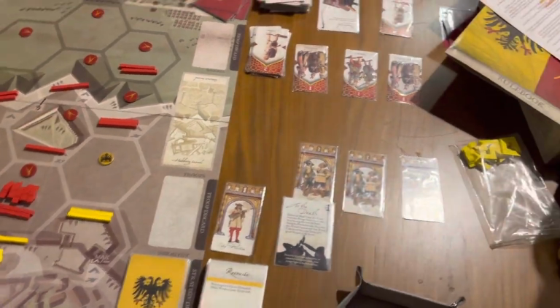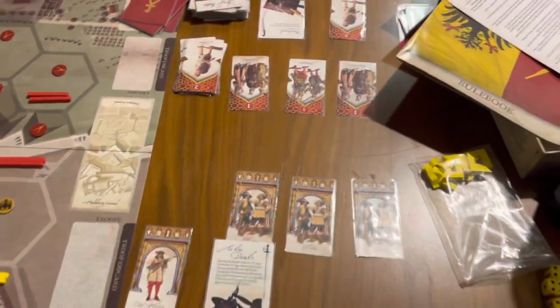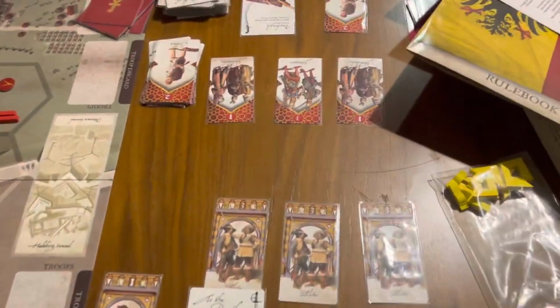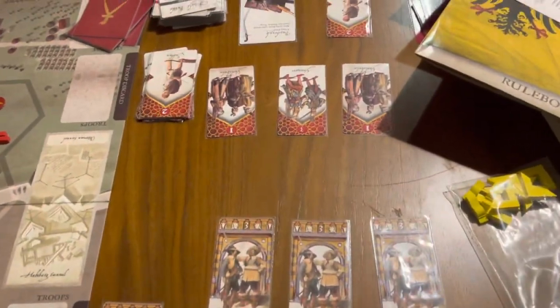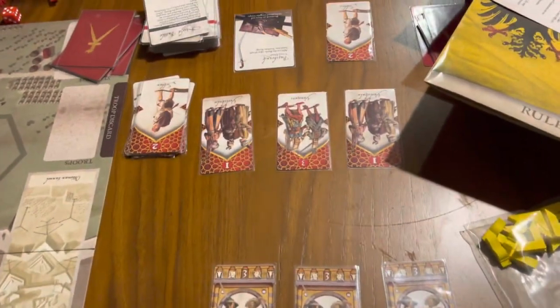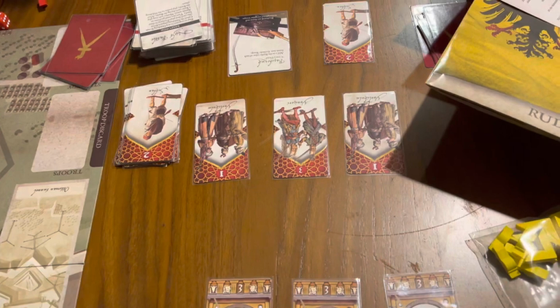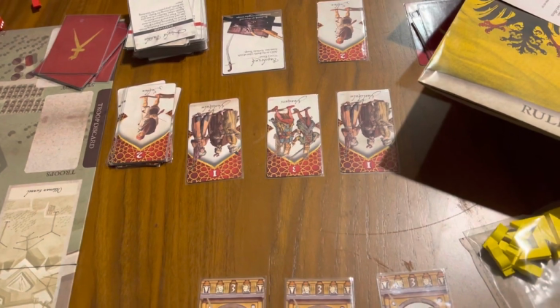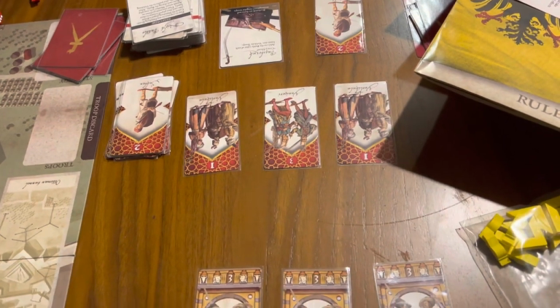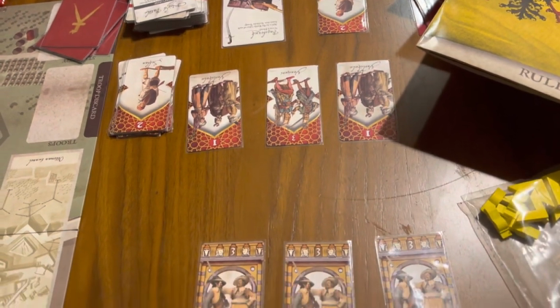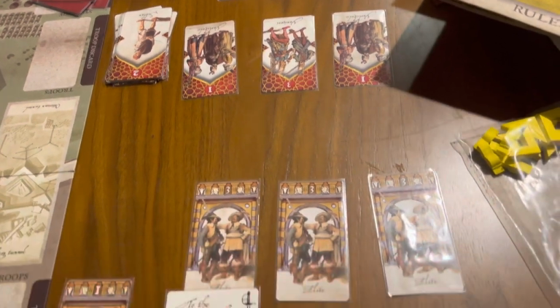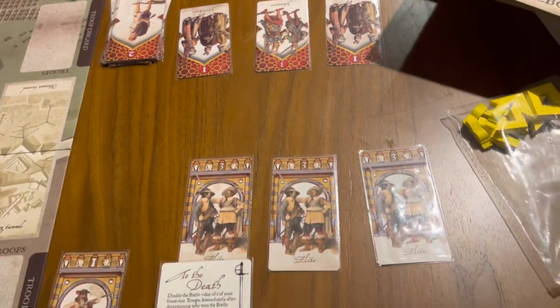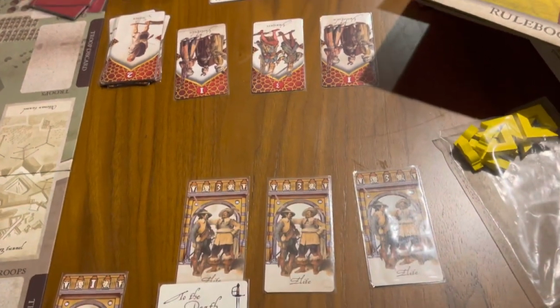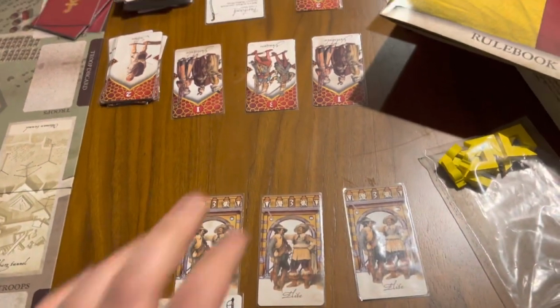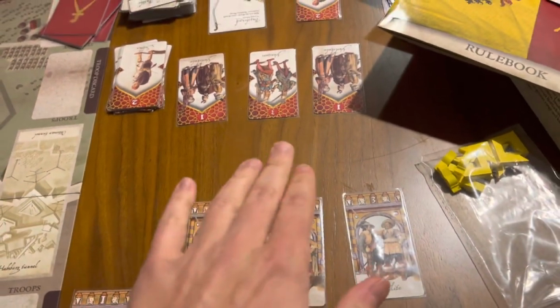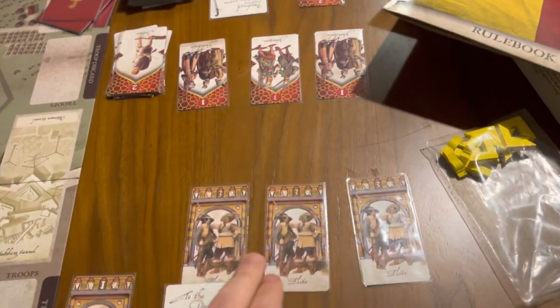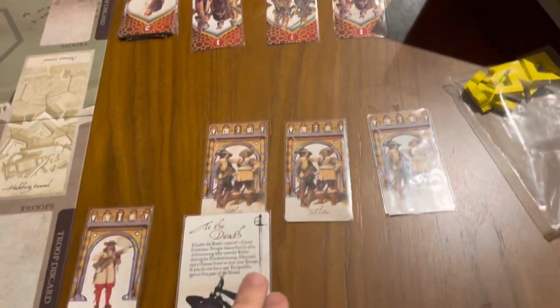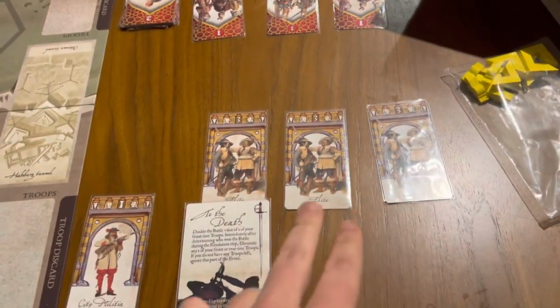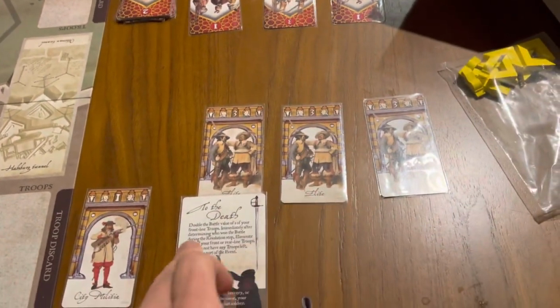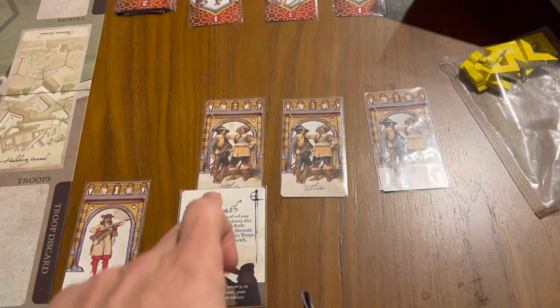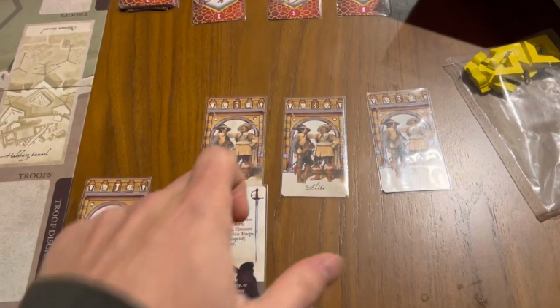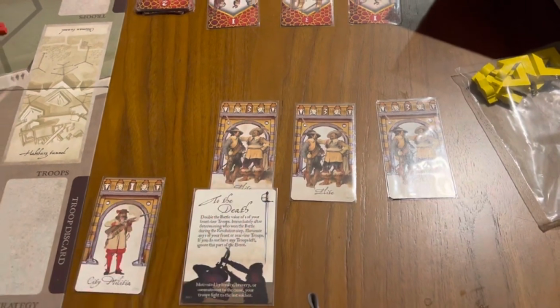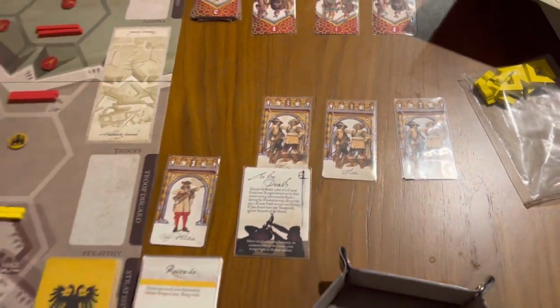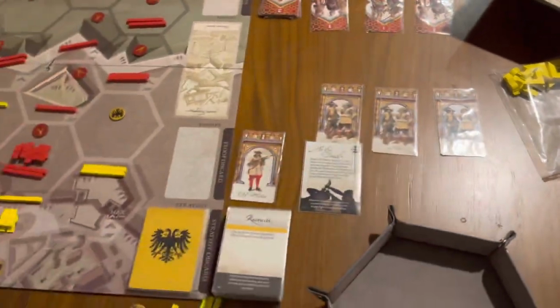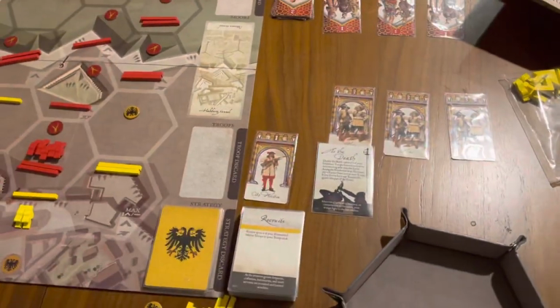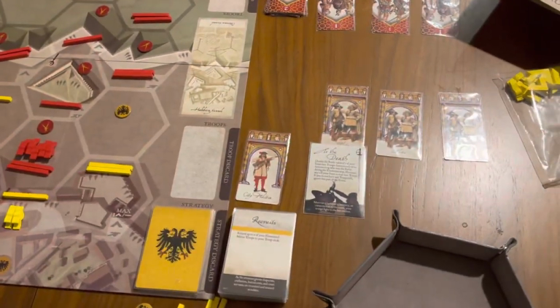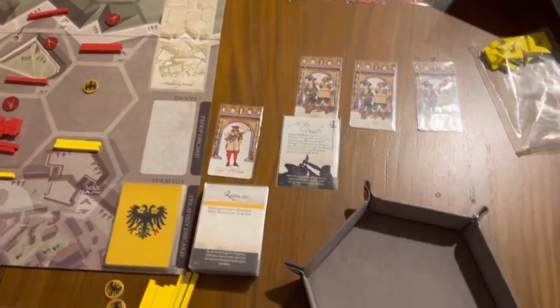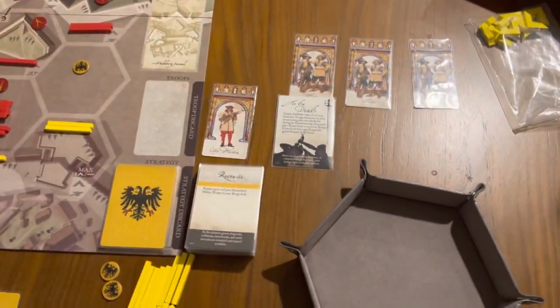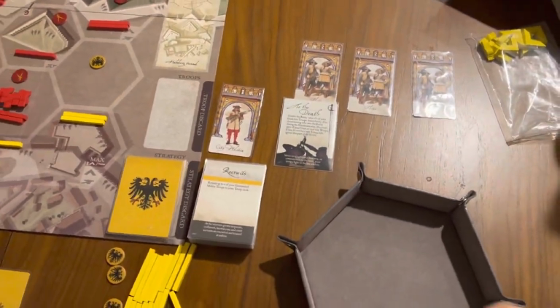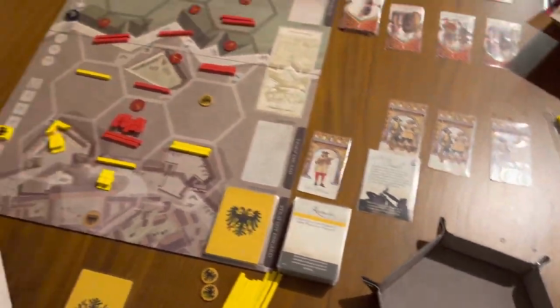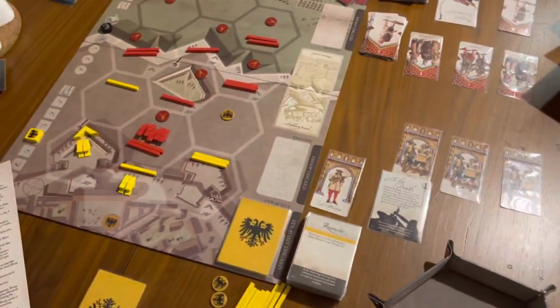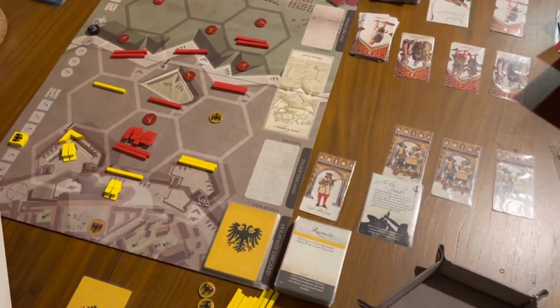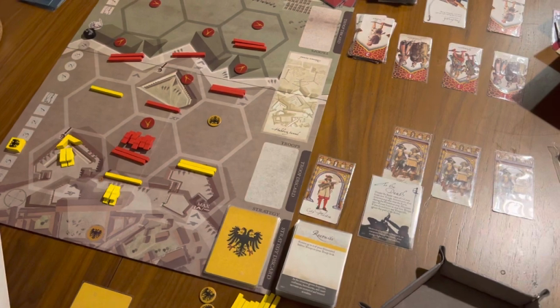Given the values of the combat units involved, we are tied. She's got nine. I've got nine plus double this guy, so I've got 12. We're rolling for the cannons in the casualty step.